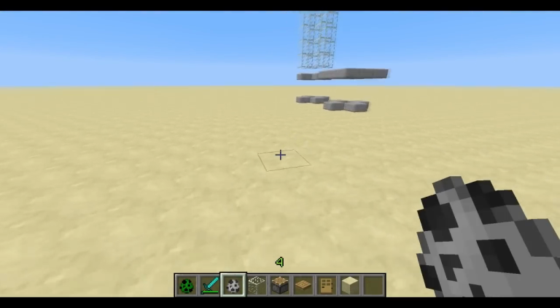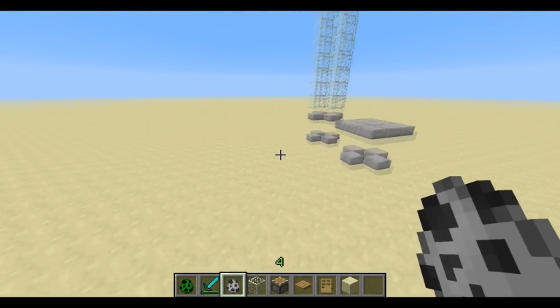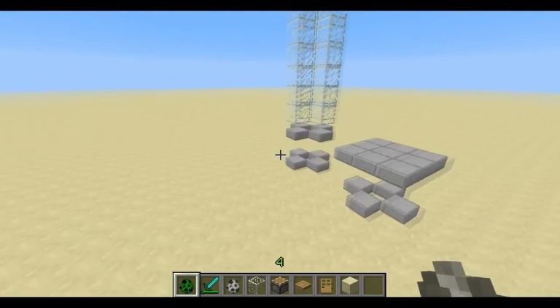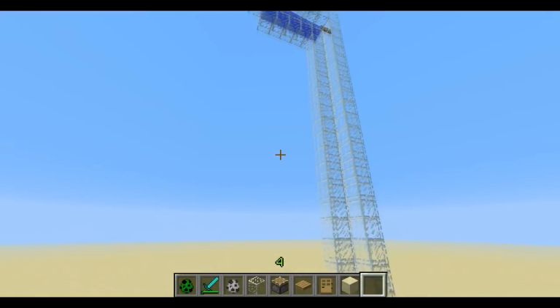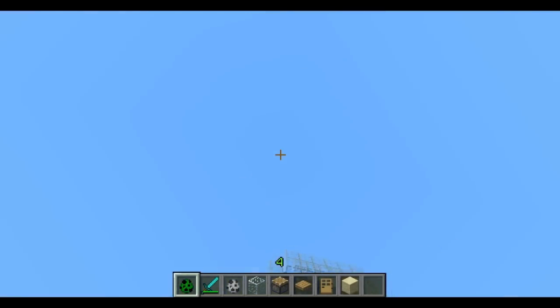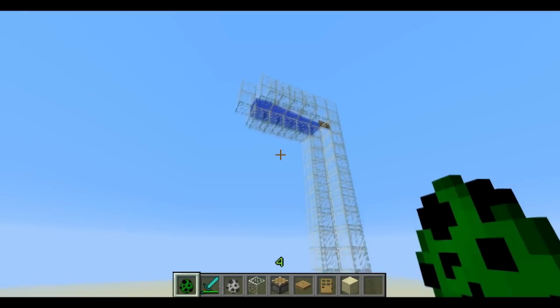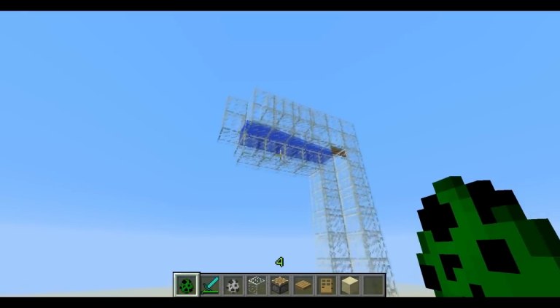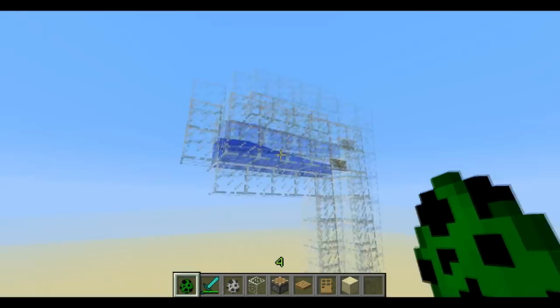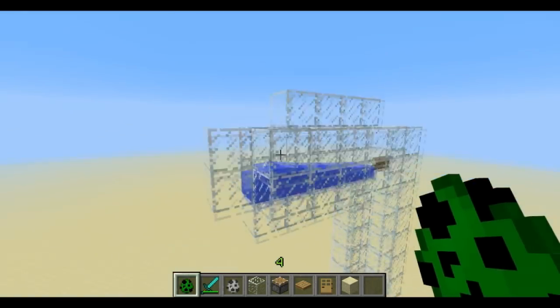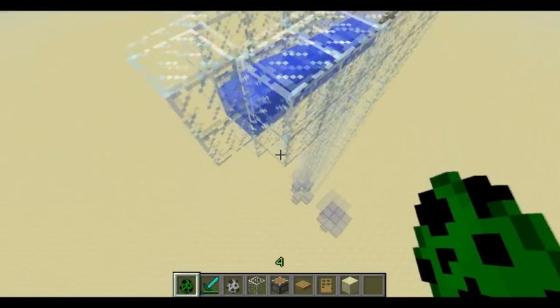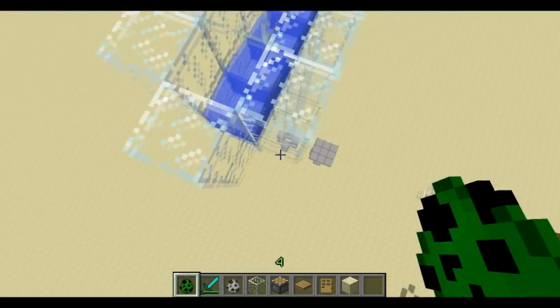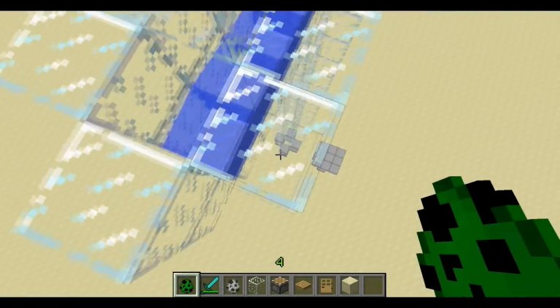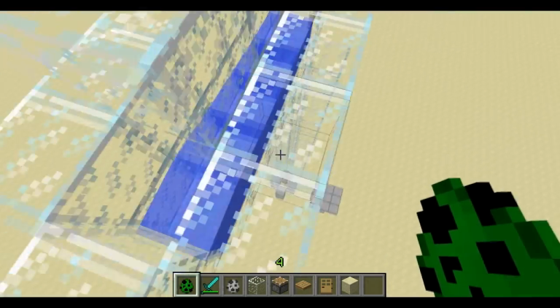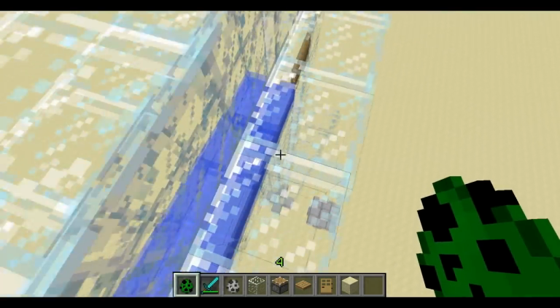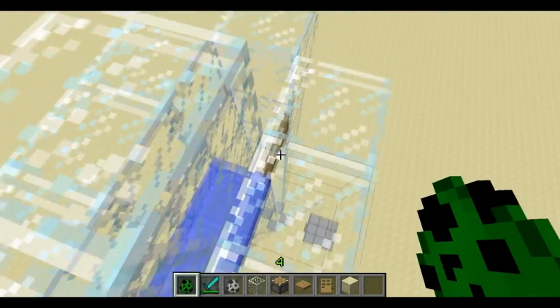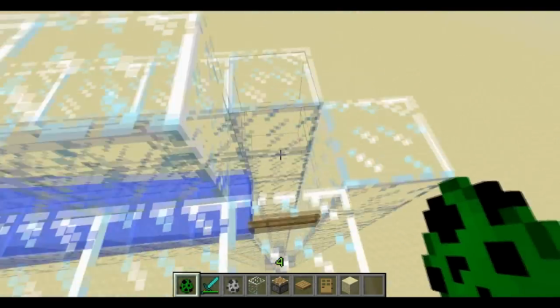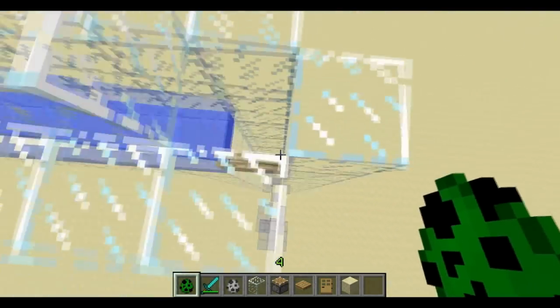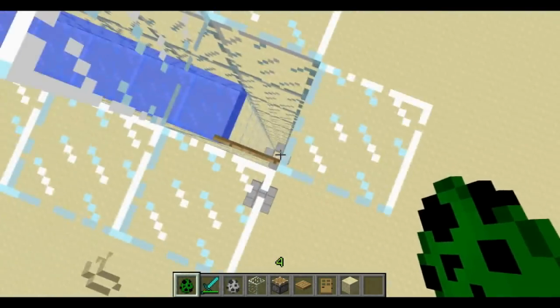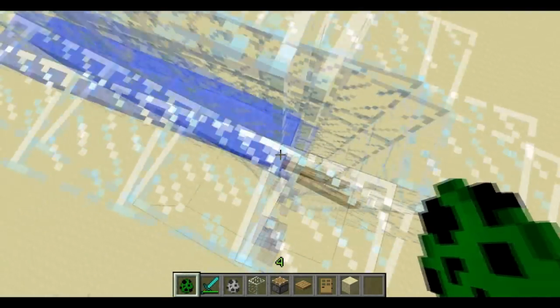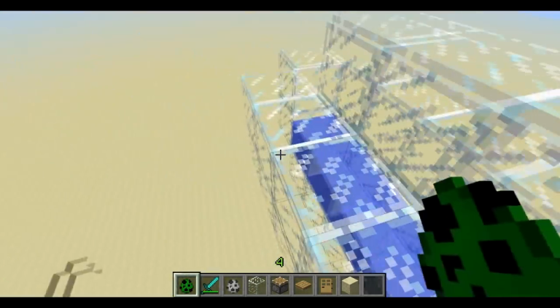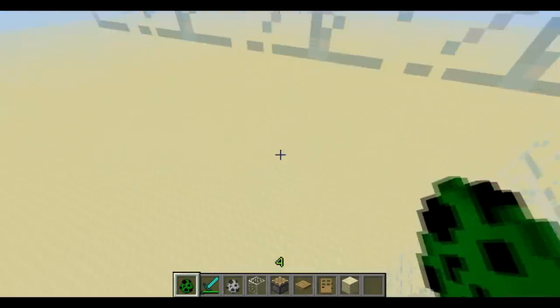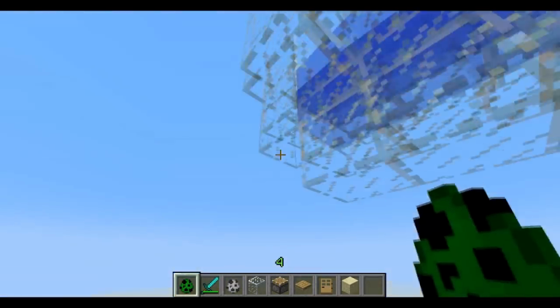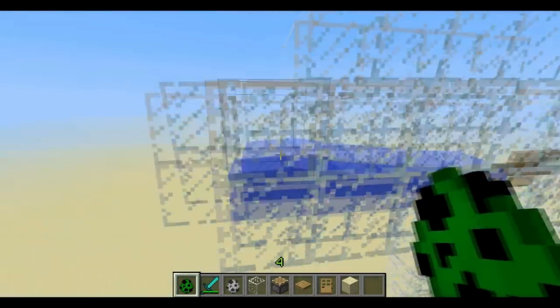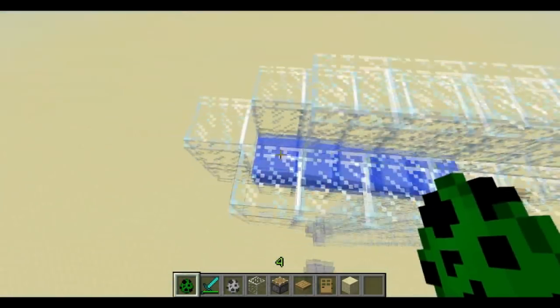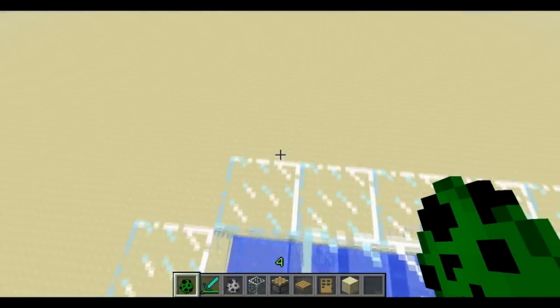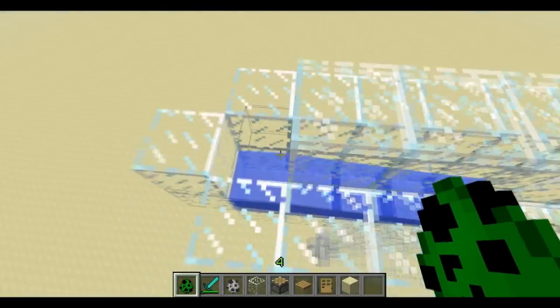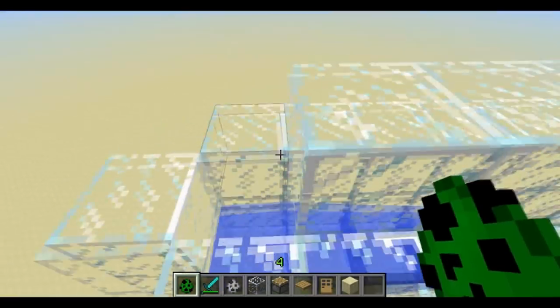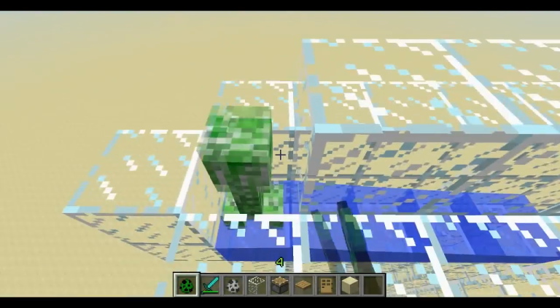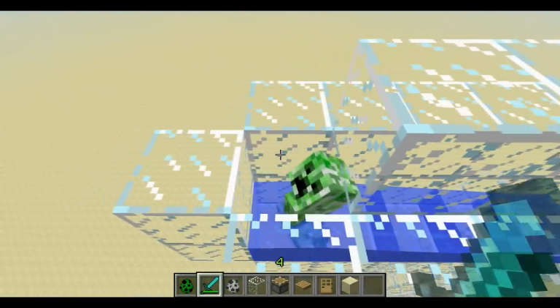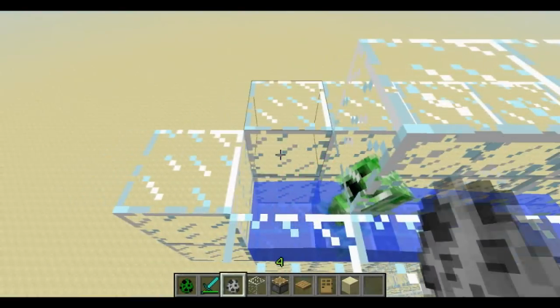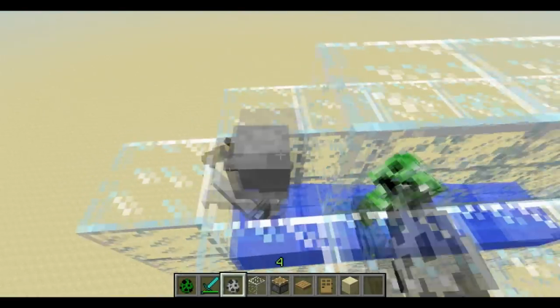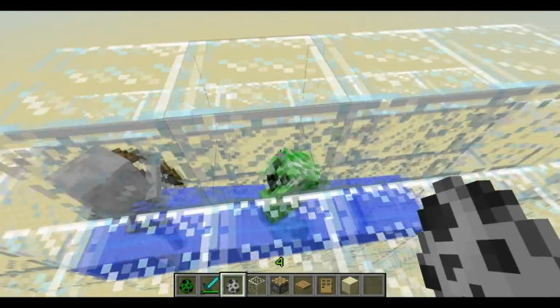Now this is the fun one. If you filter creepers out, which is pretty easy — all you have to do is leave a hole above a mob trap. So say I put a creeper in here and a skeleton in here.